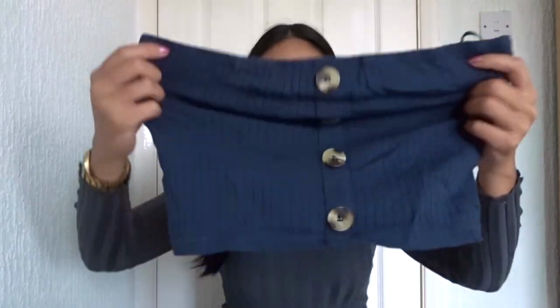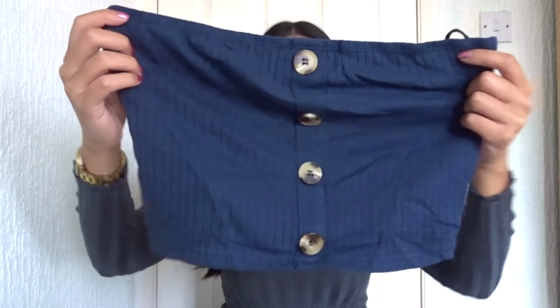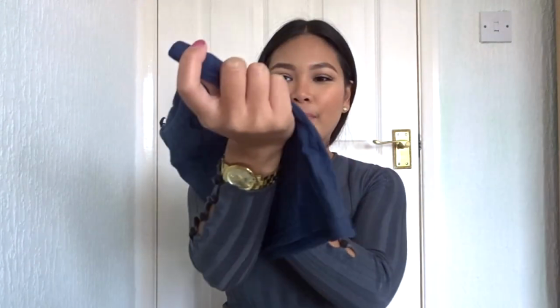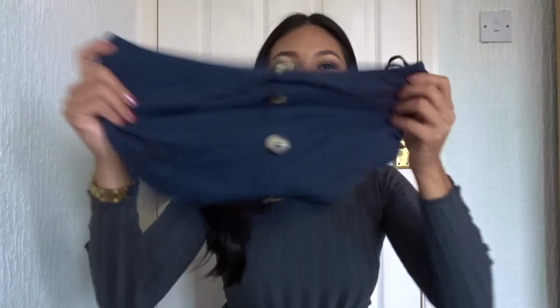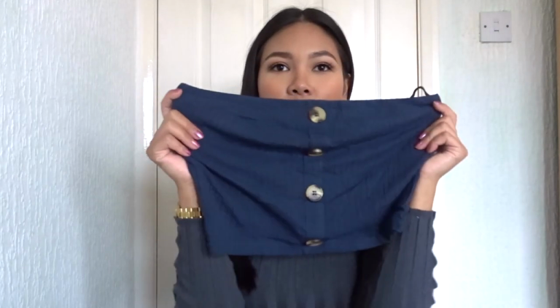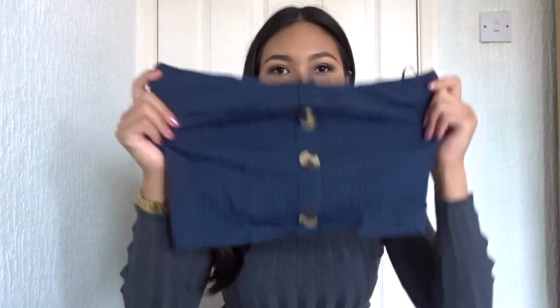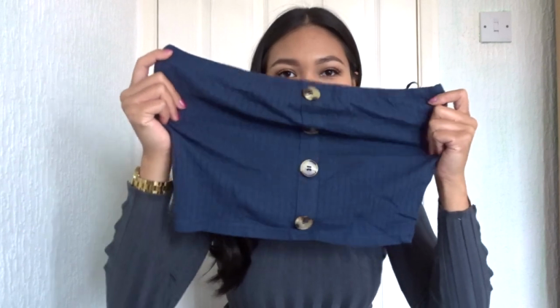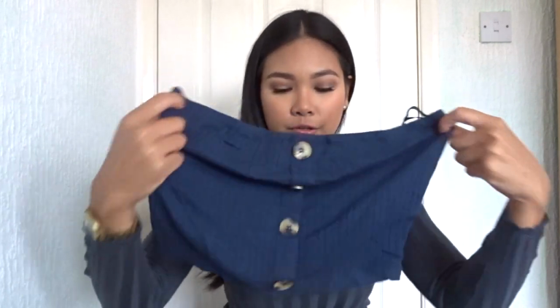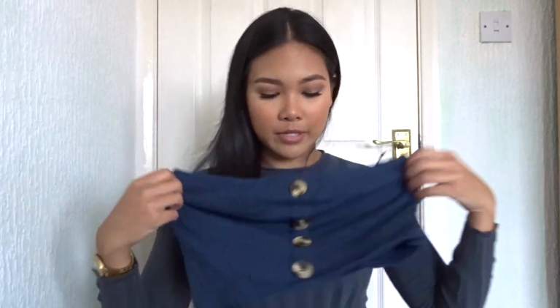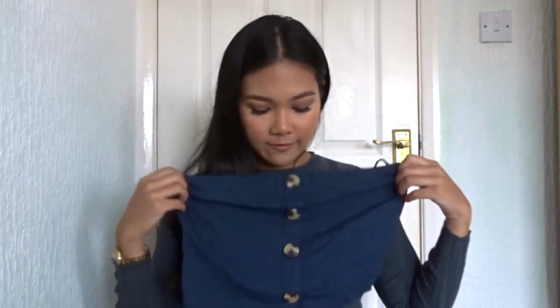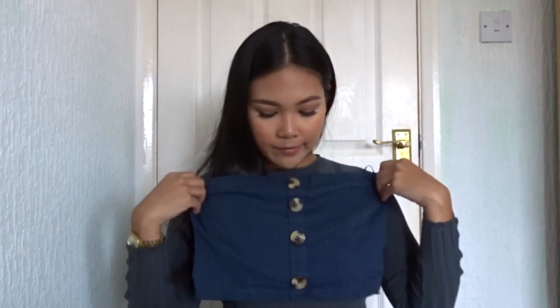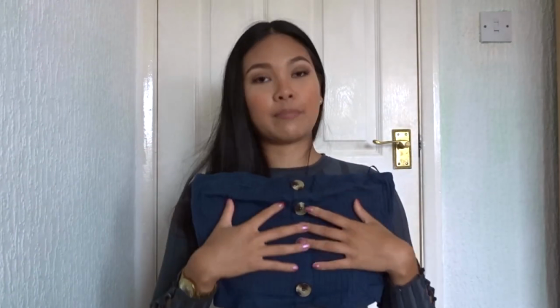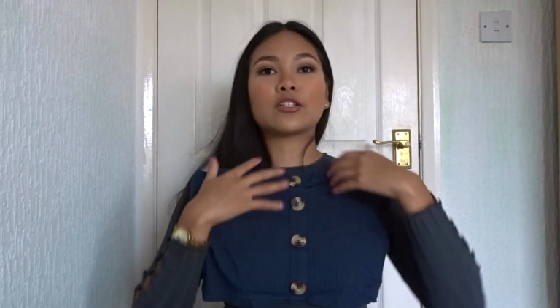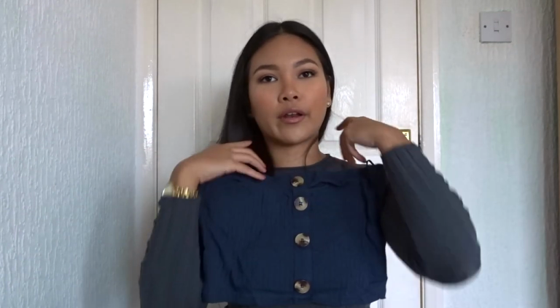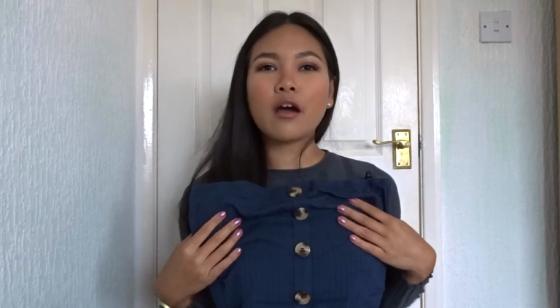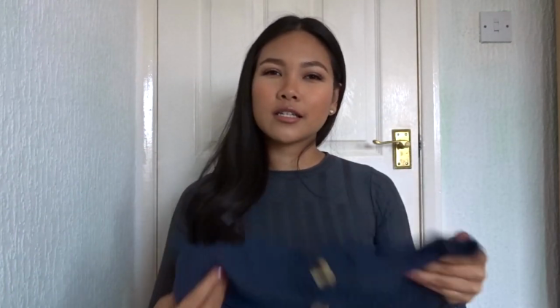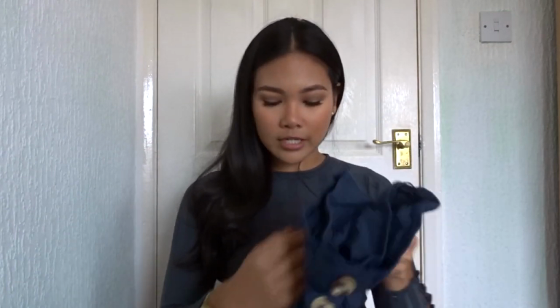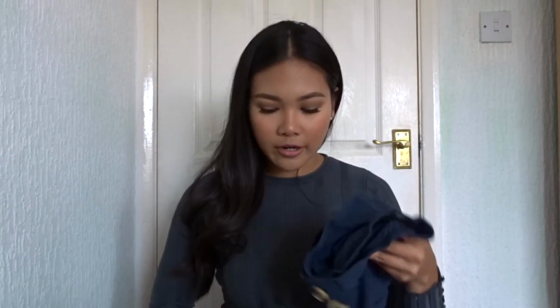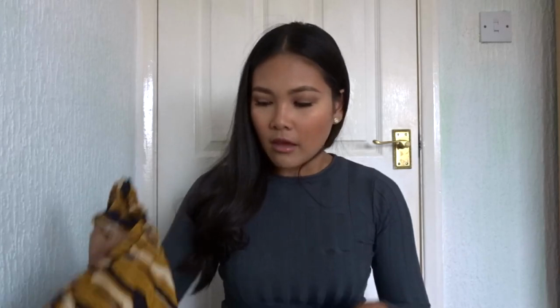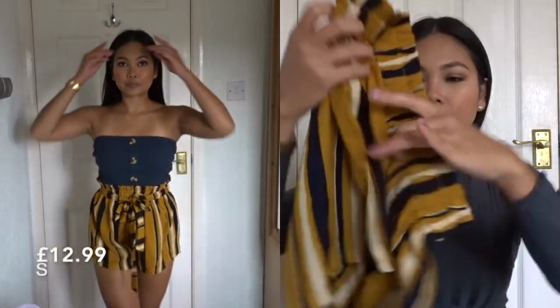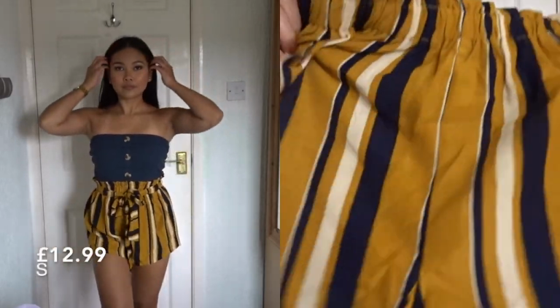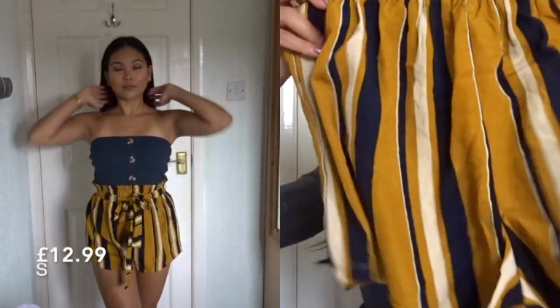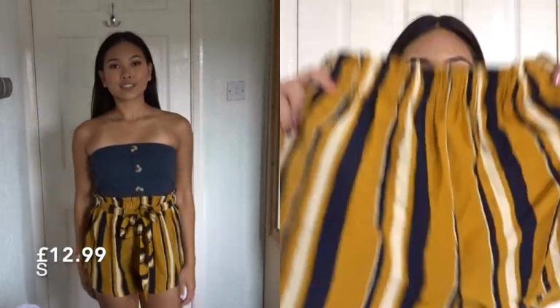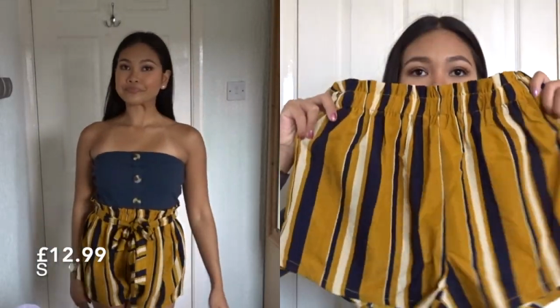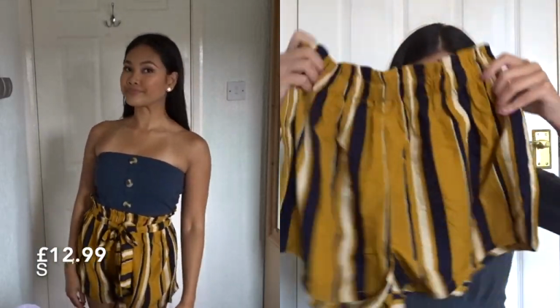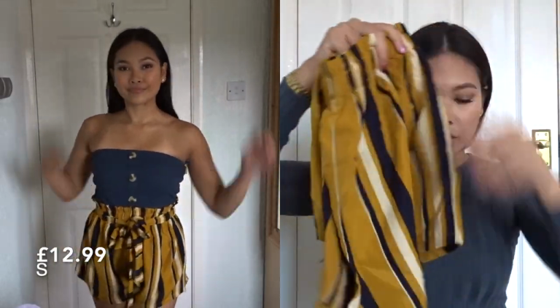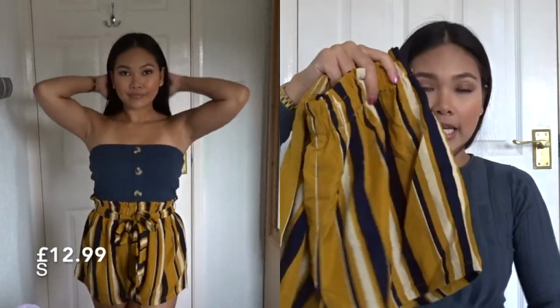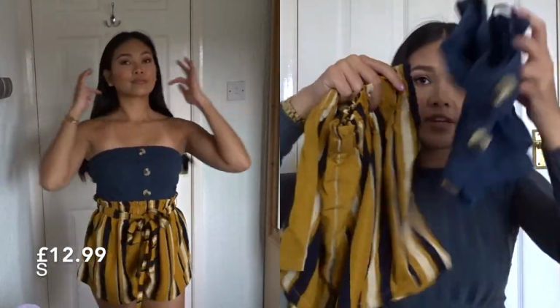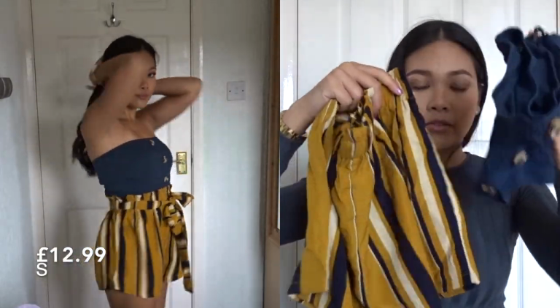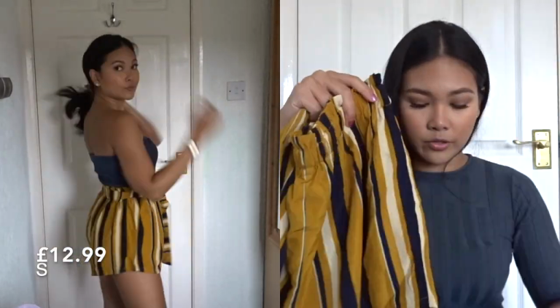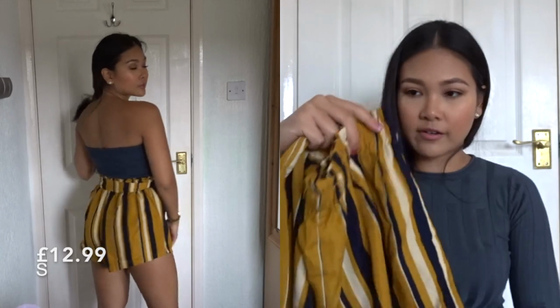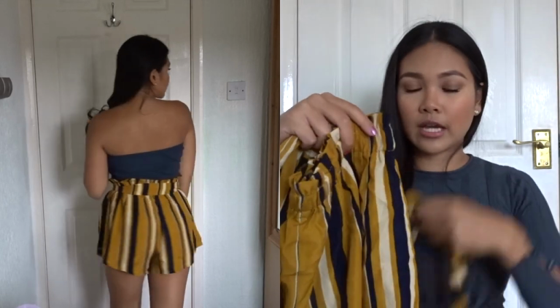I'm gonna have to wear a super padded bra with it, but it's cute though — very cute. You can definitely put a bikini top on underneath. And this is the shorts that comes with it — the navy and the blue go very well together.